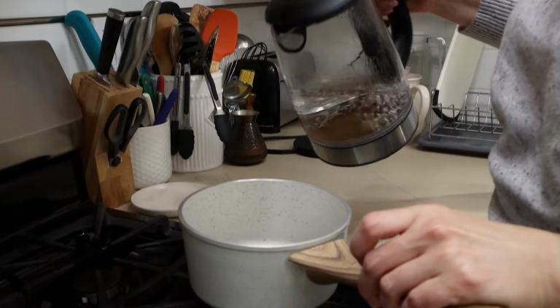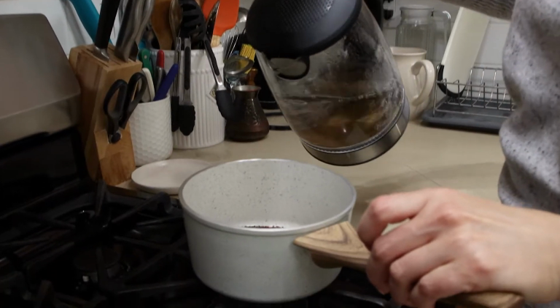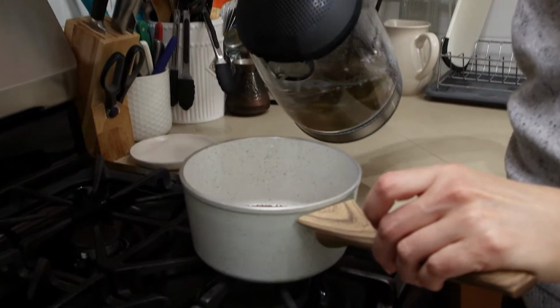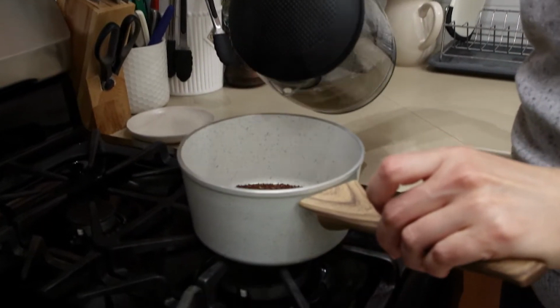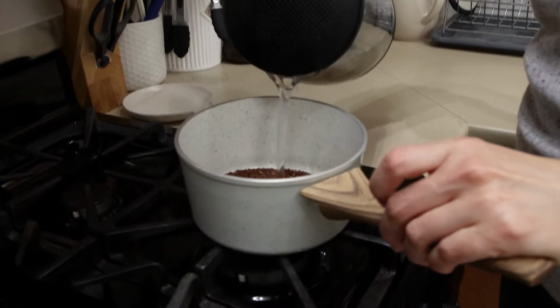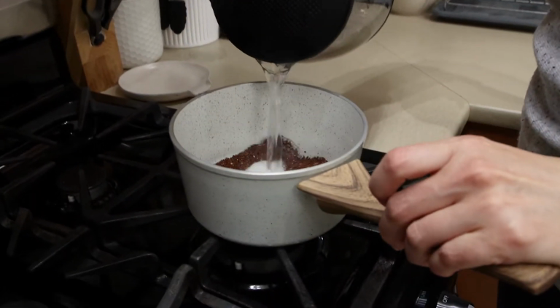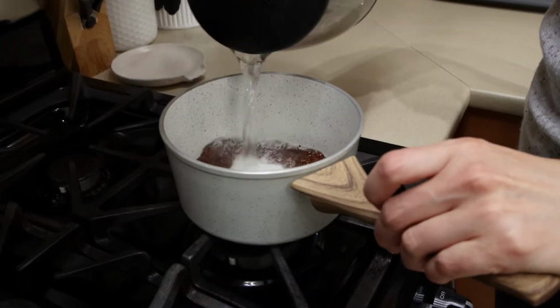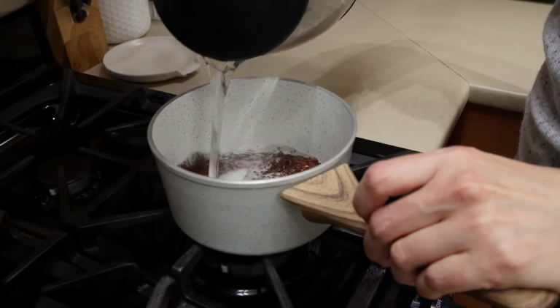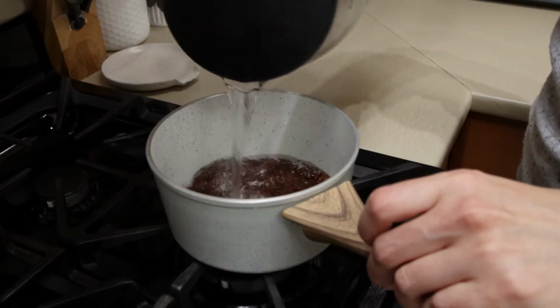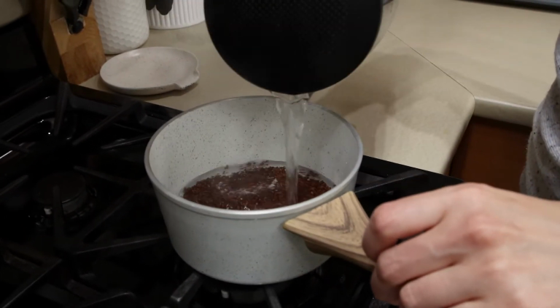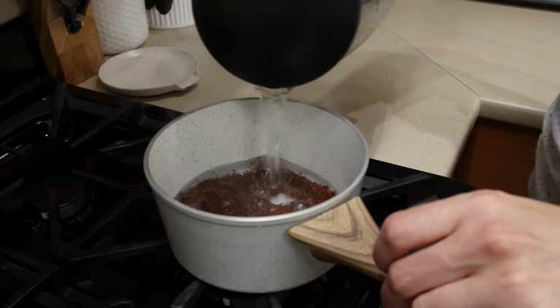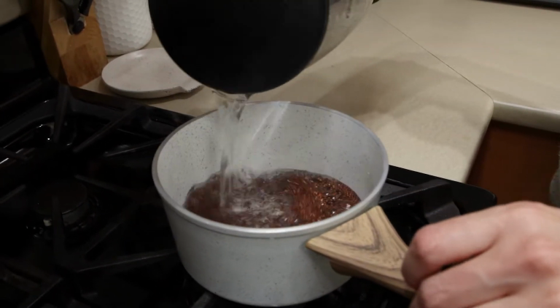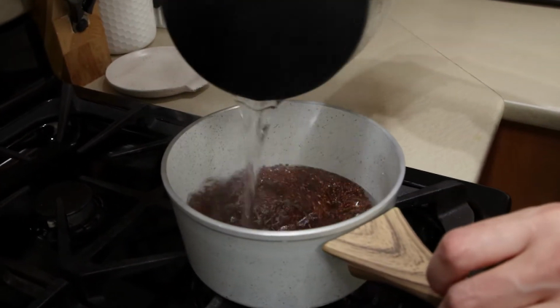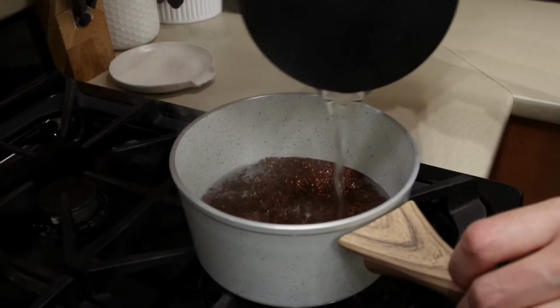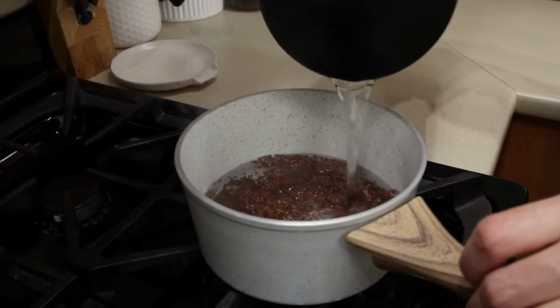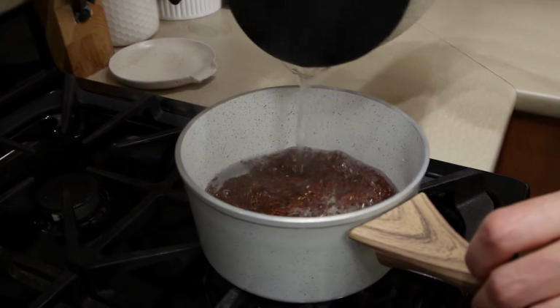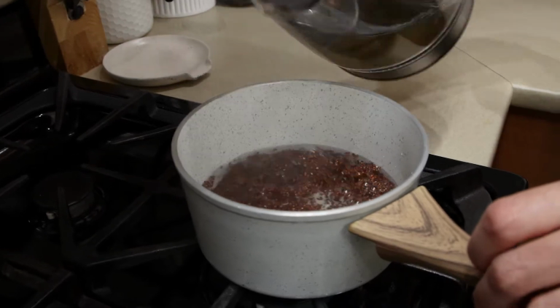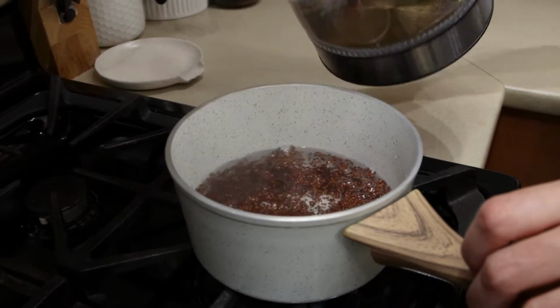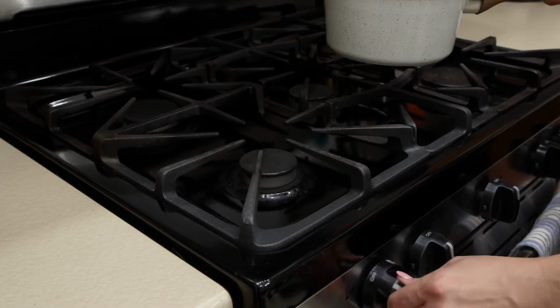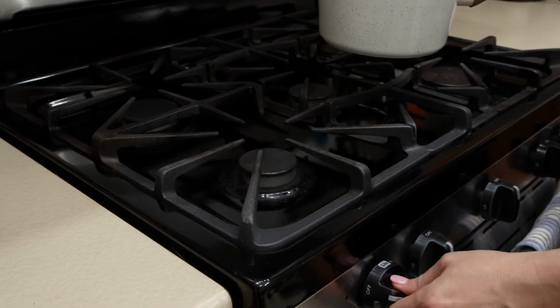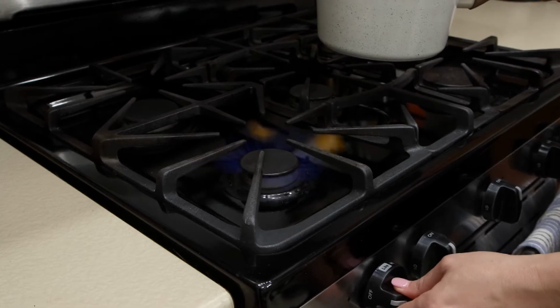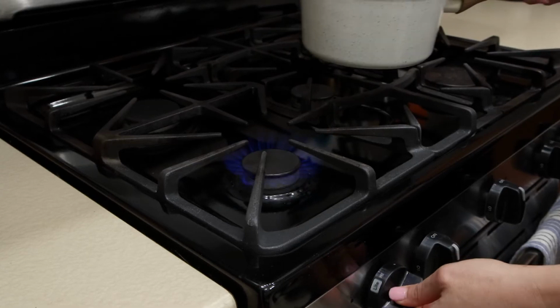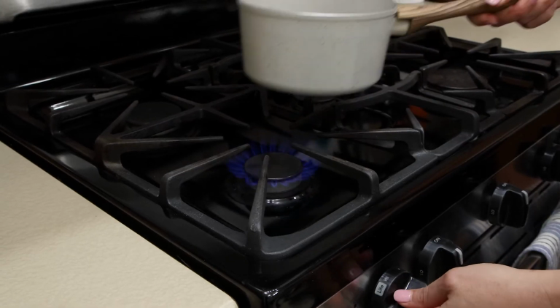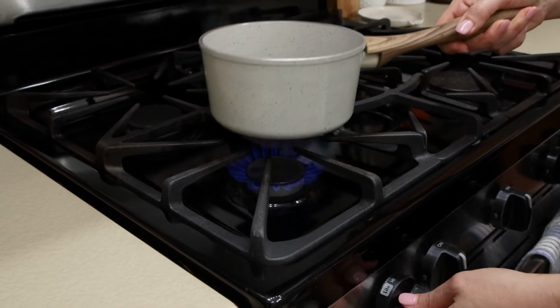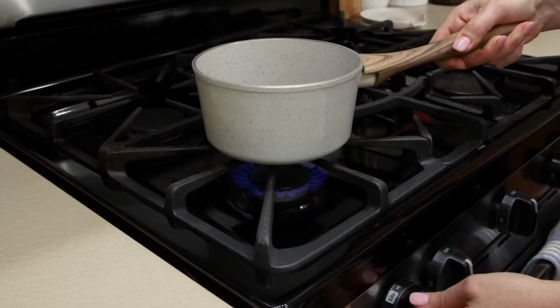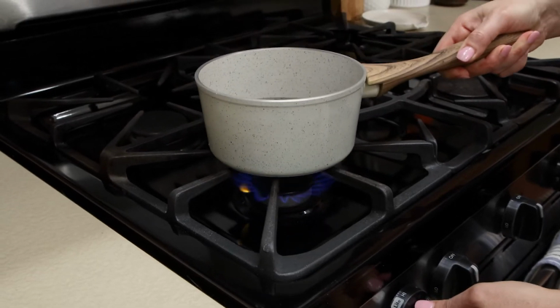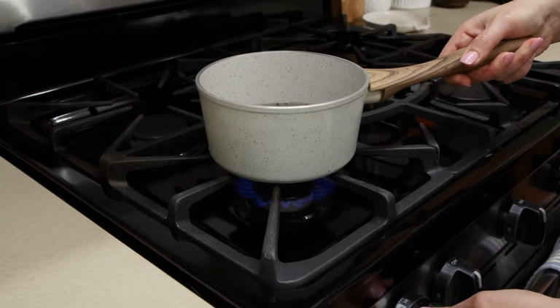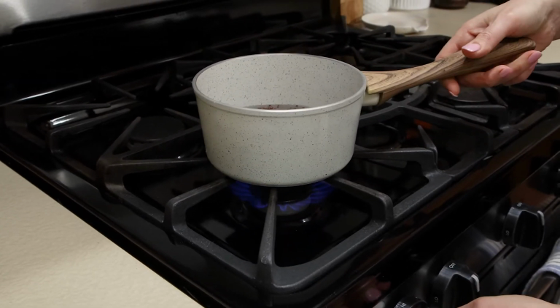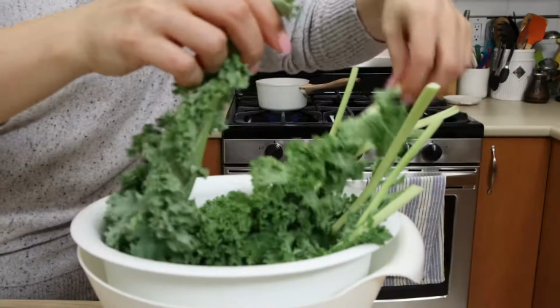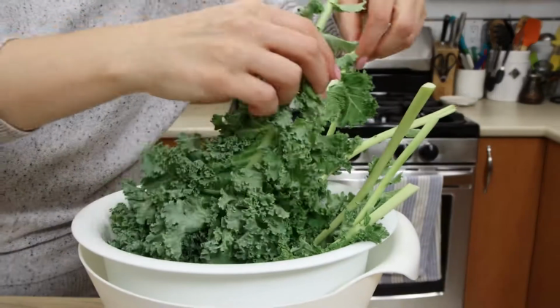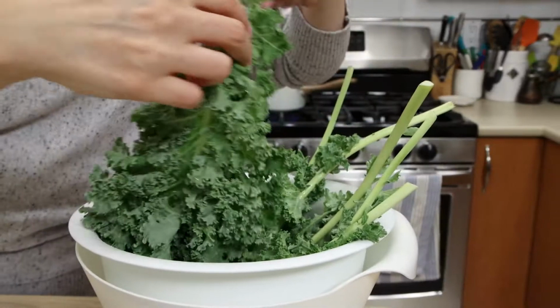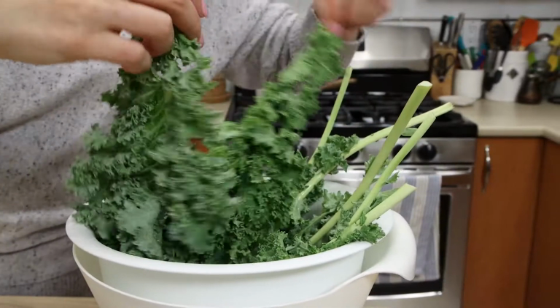First, we'll need to cook the red quinoa. Pour the quinoa into a small saucepan and add boiling water. Then bring to boil on high heat and simmer on medium for 10 minutes.